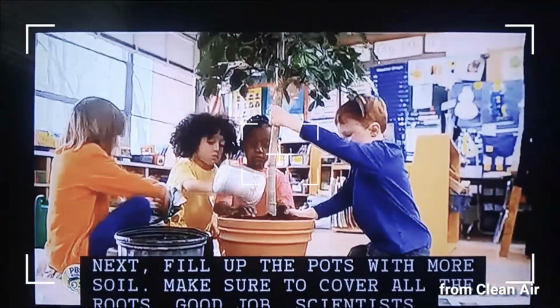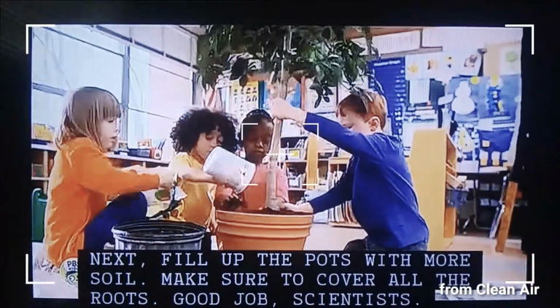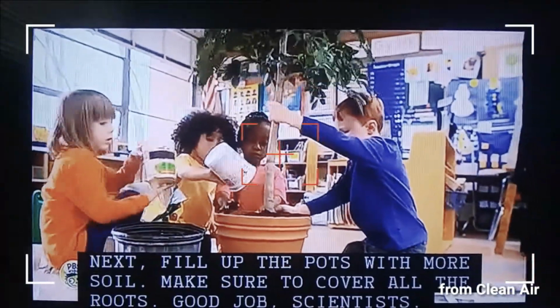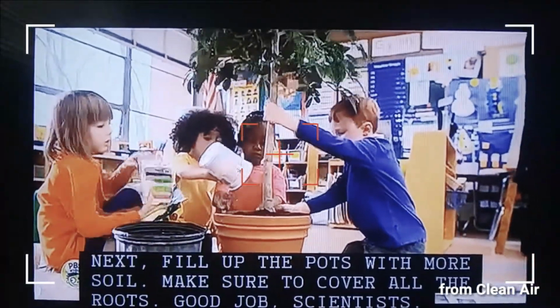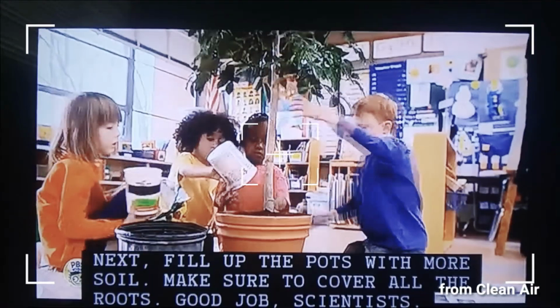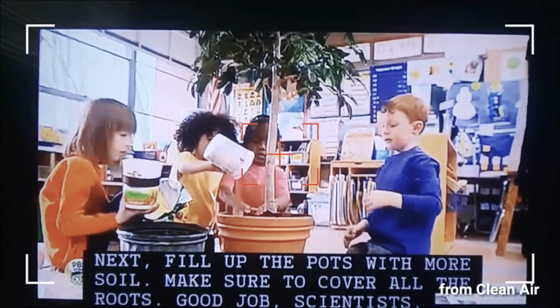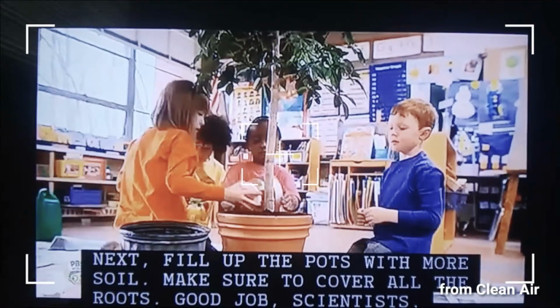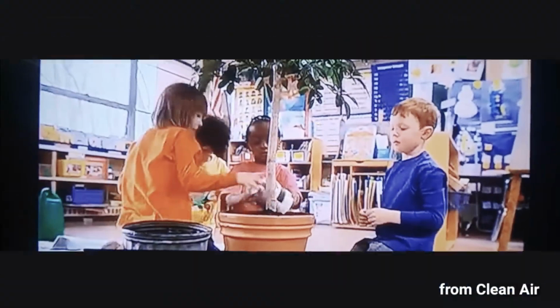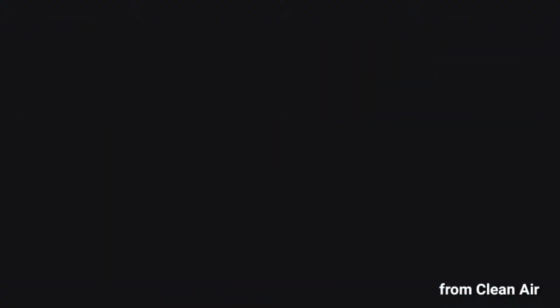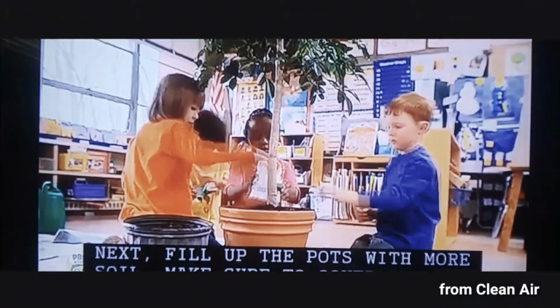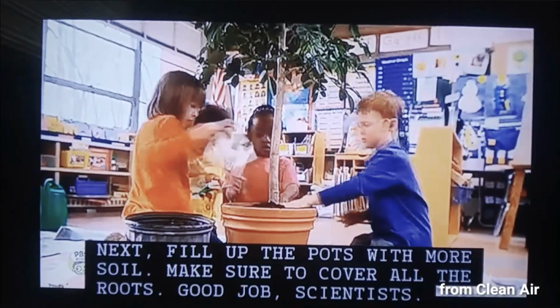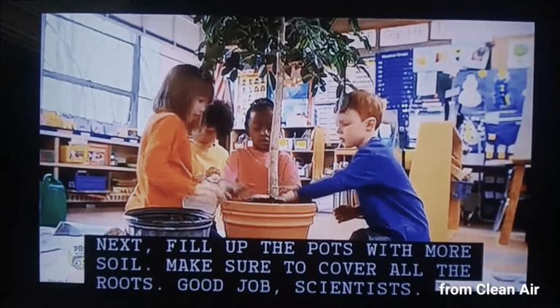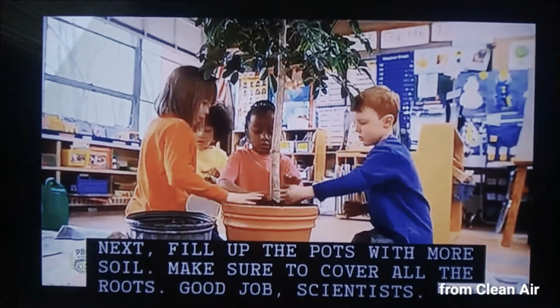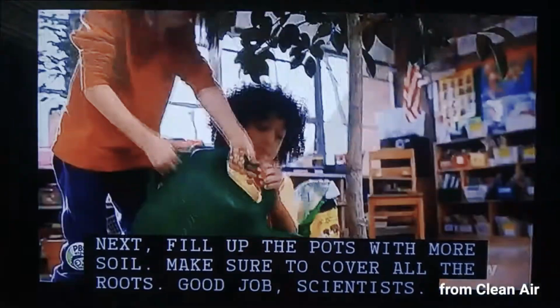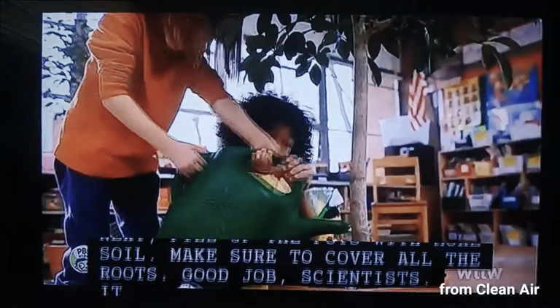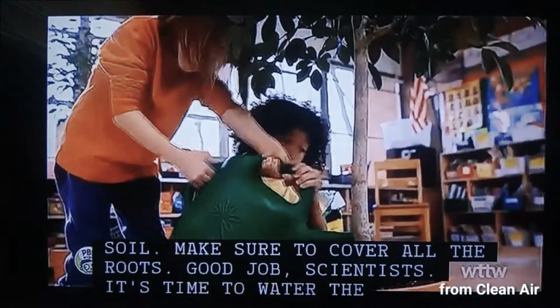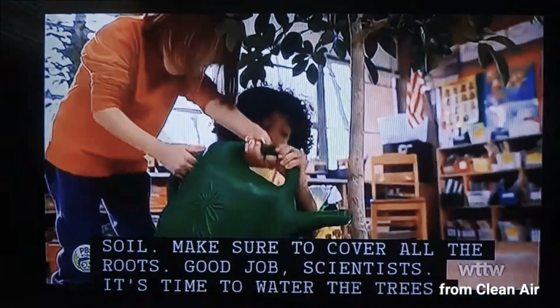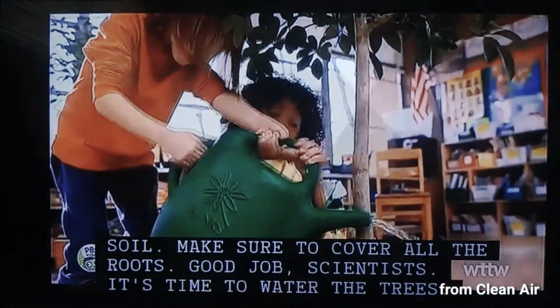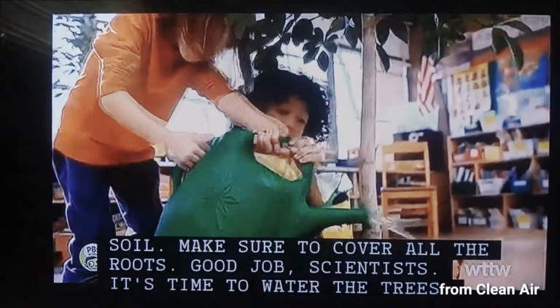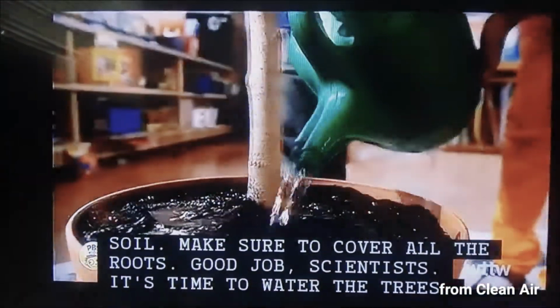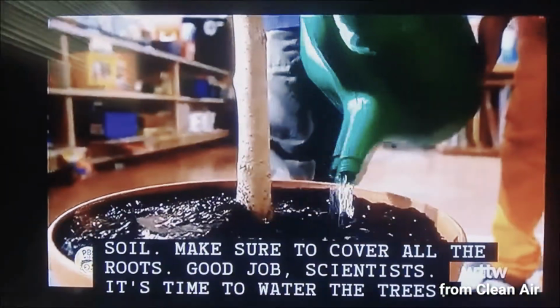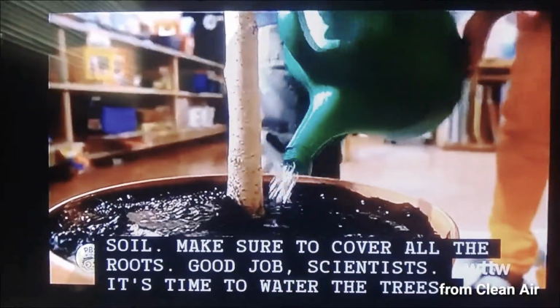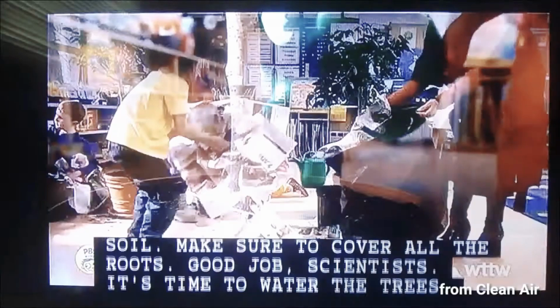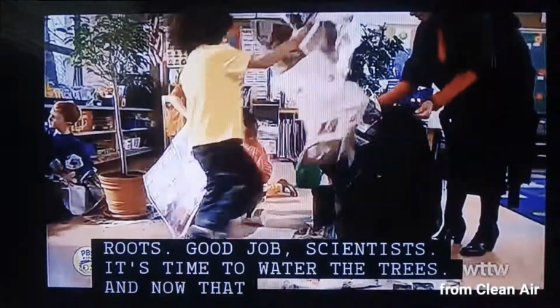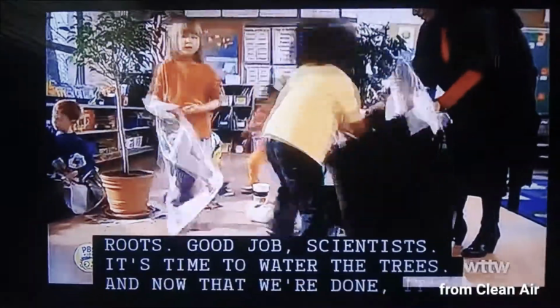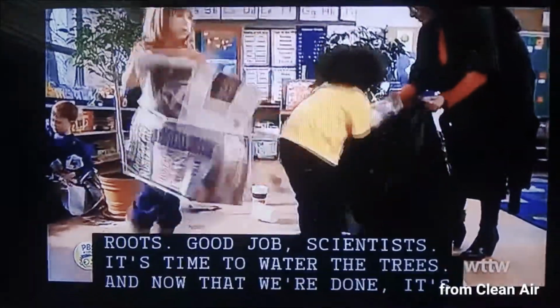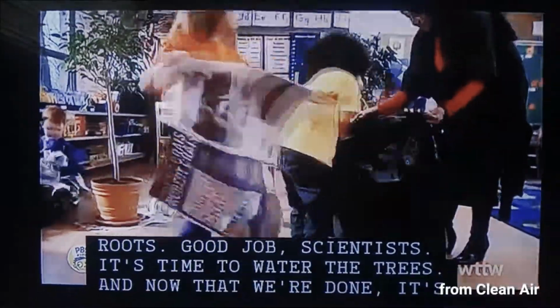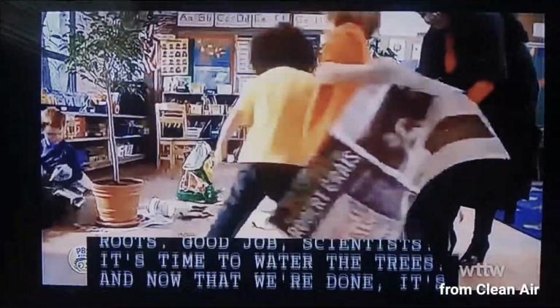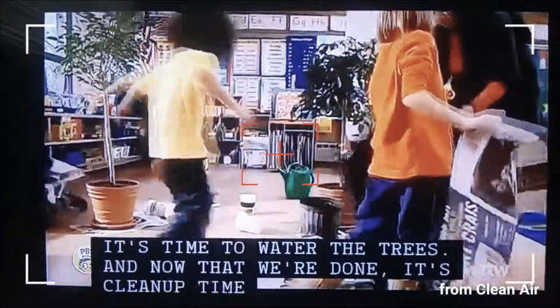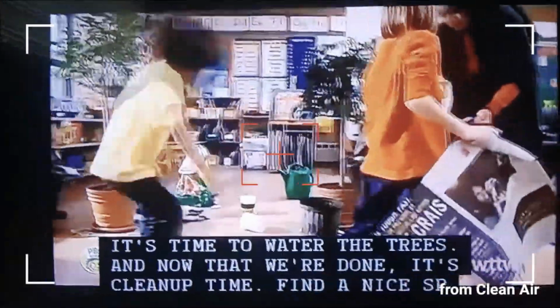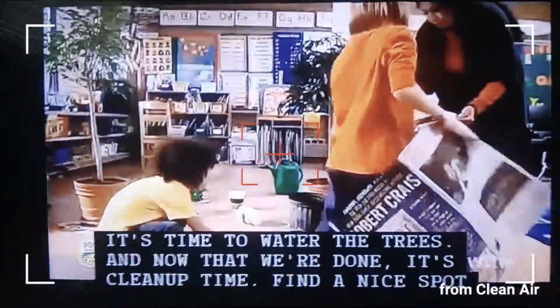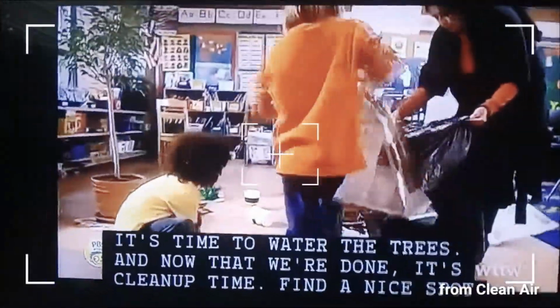Good job, scientists. It's time to water the trees. And now that we're done, it's cleanup time.